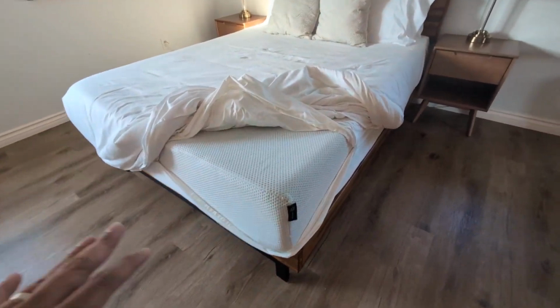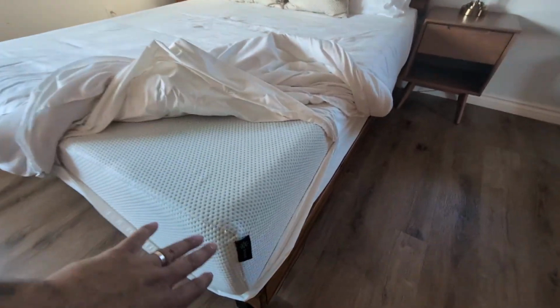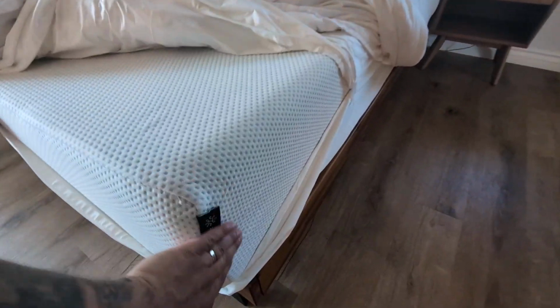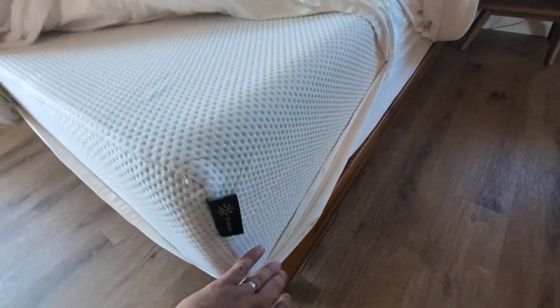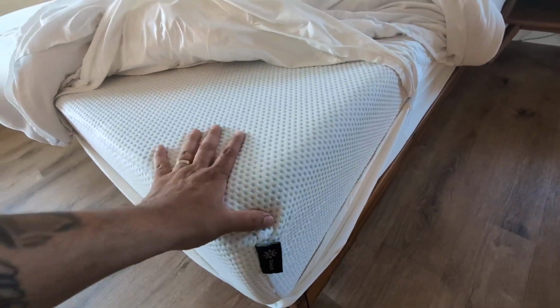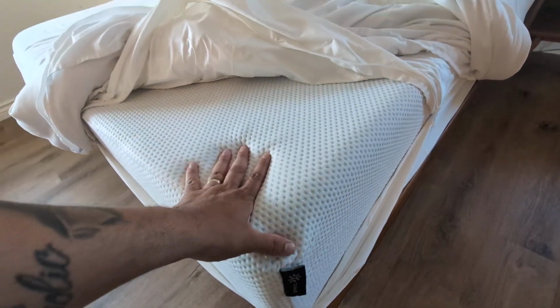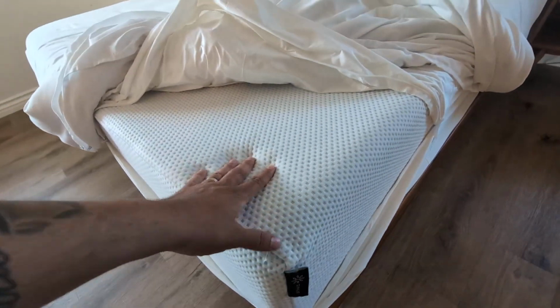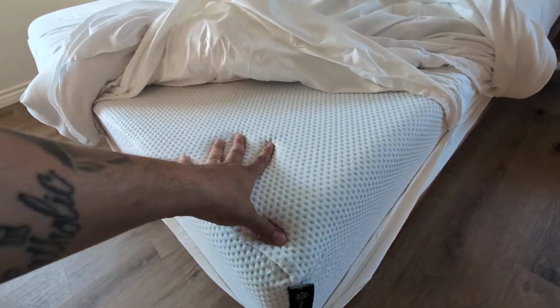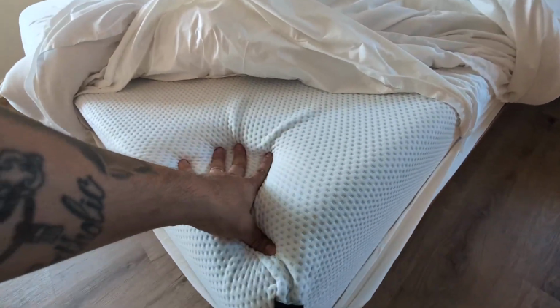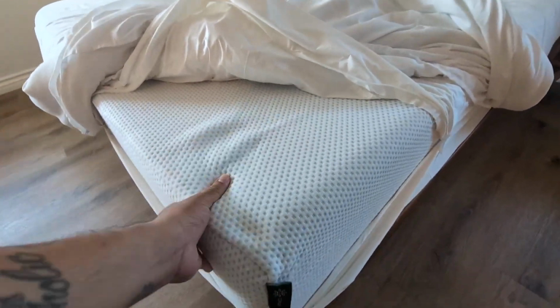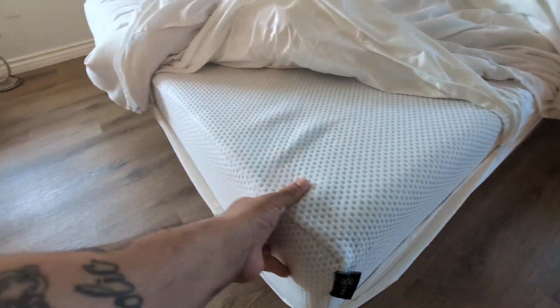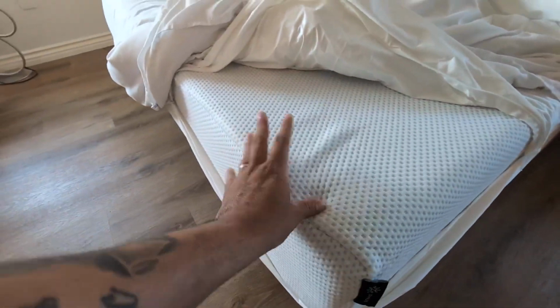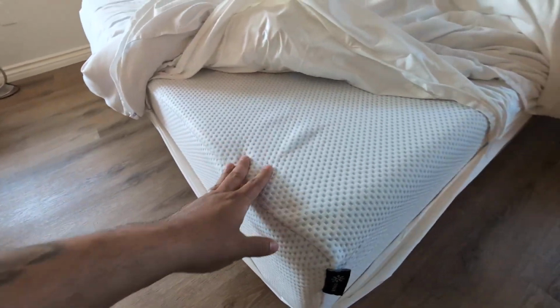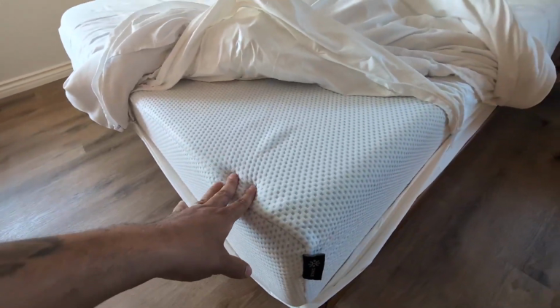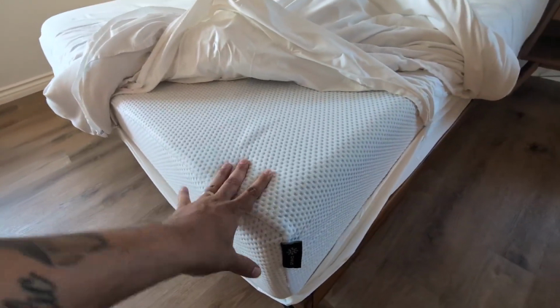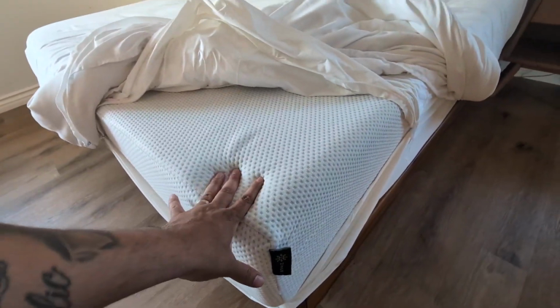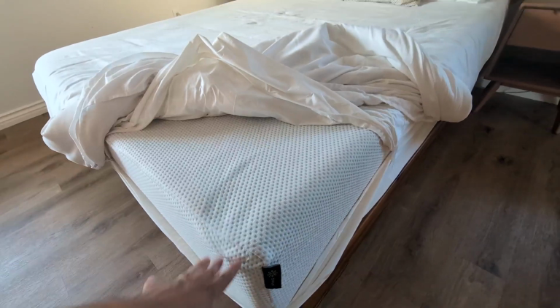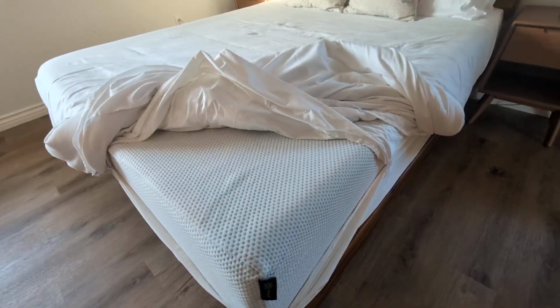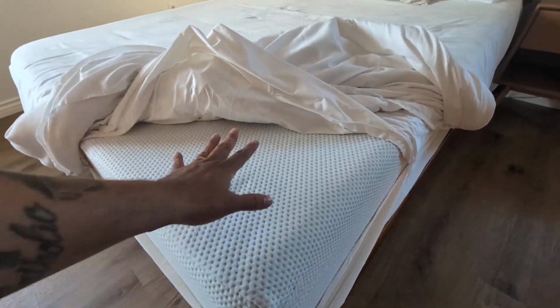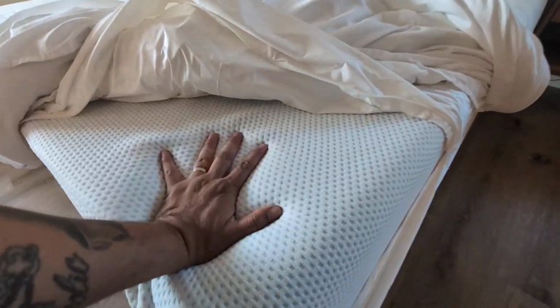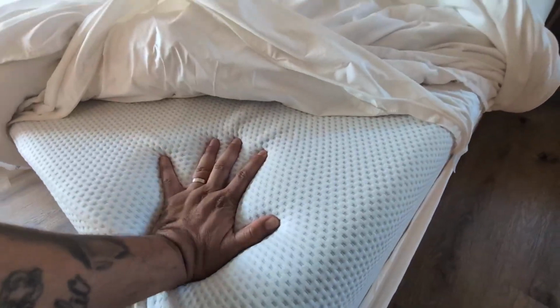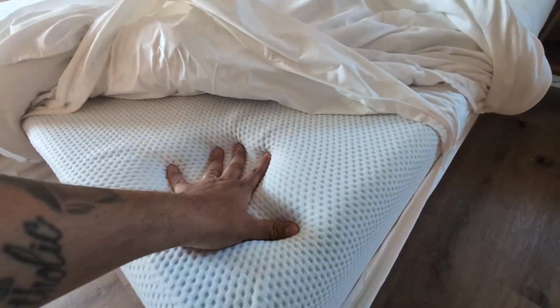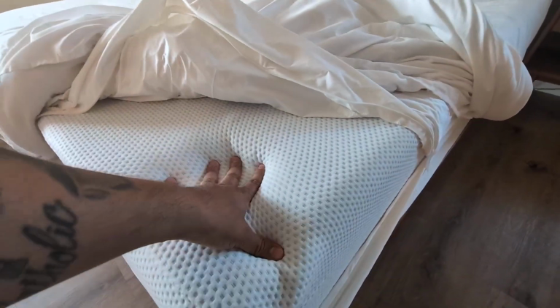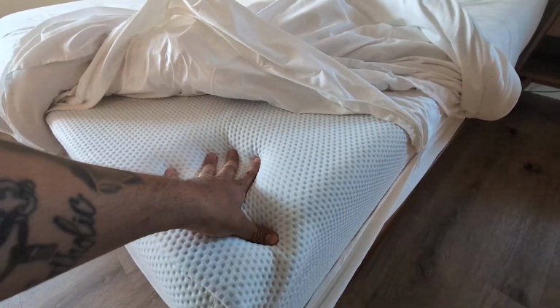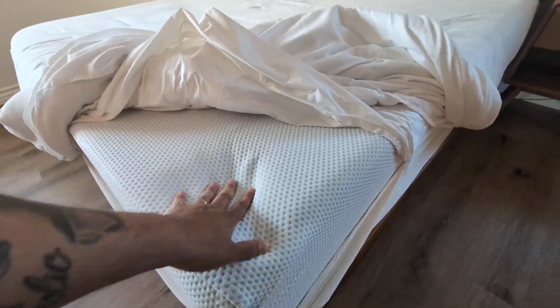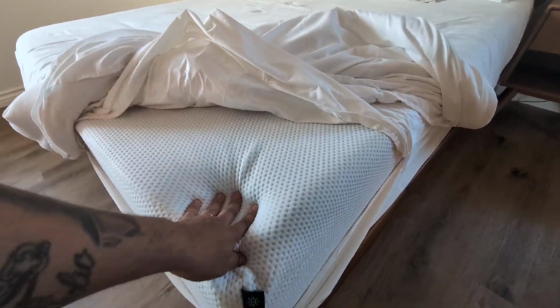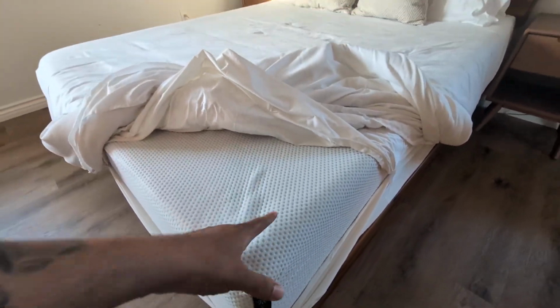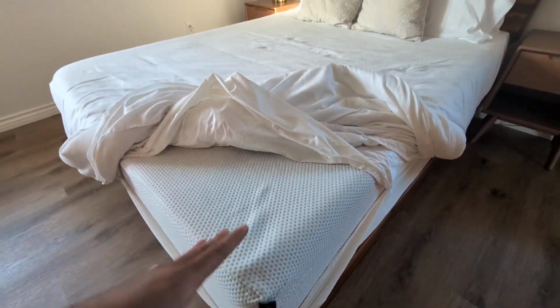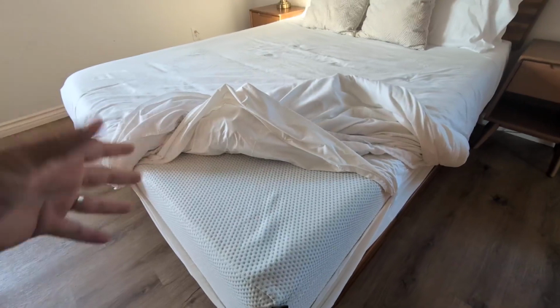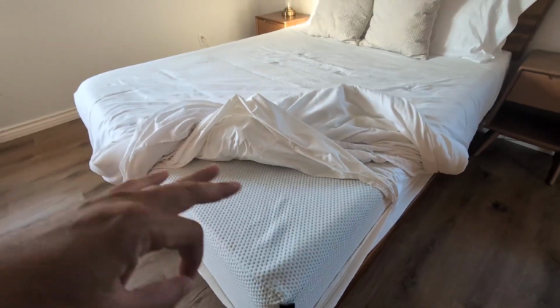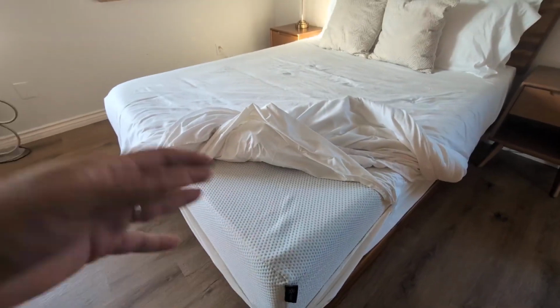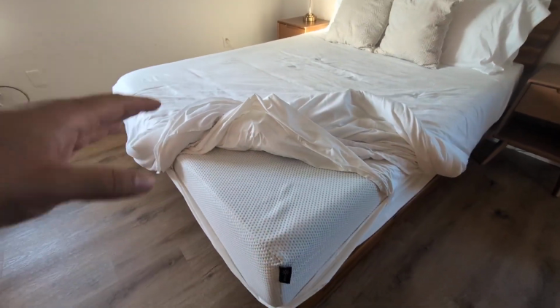It is 12 inches so you get plenty of cushion. This is high quality memory foam and it does have that firmness that you need, but not too firm and not too soft.